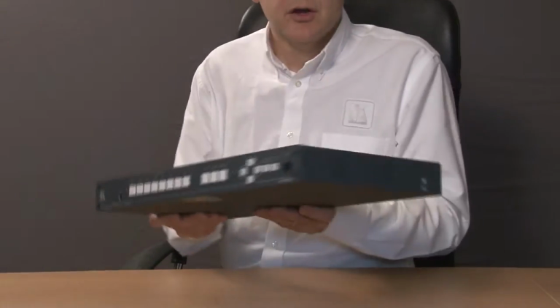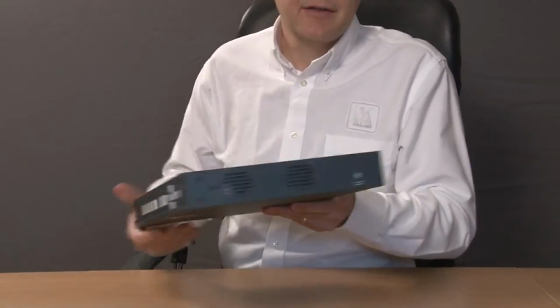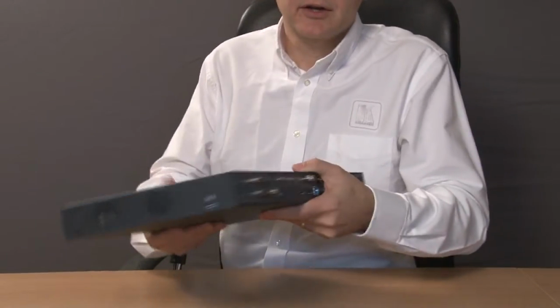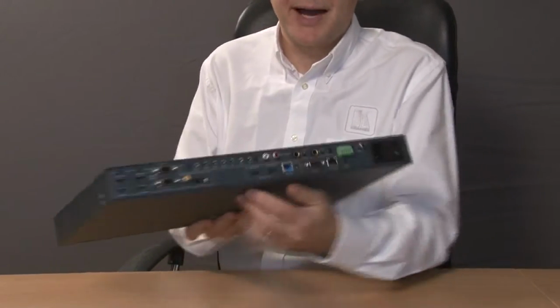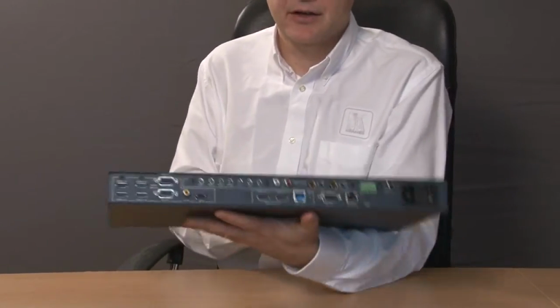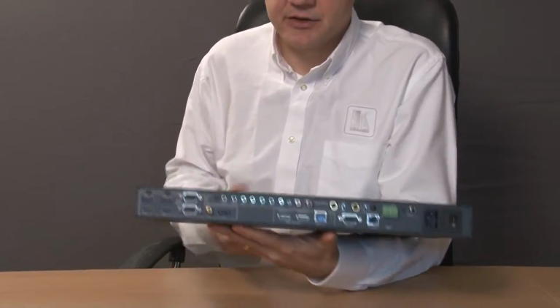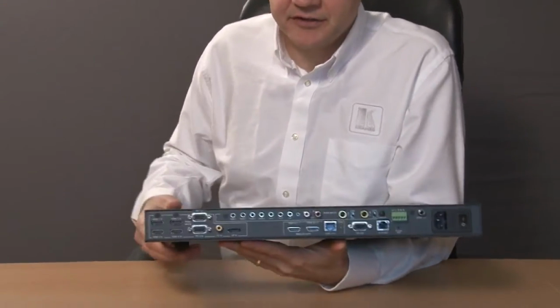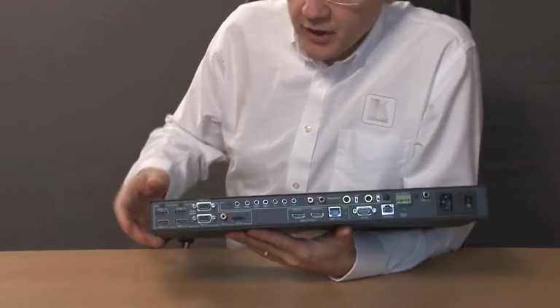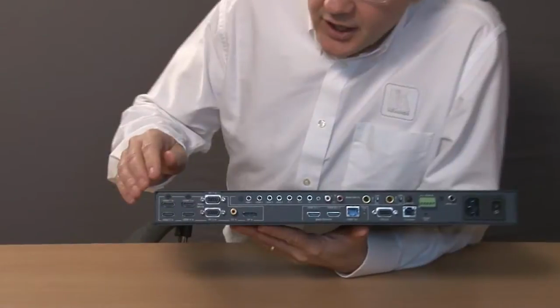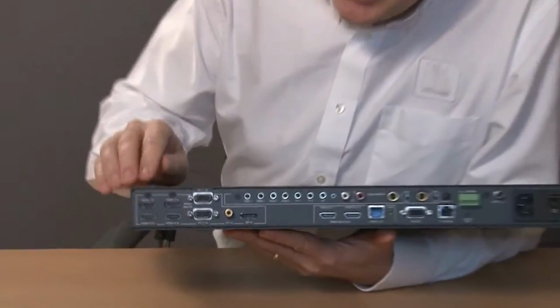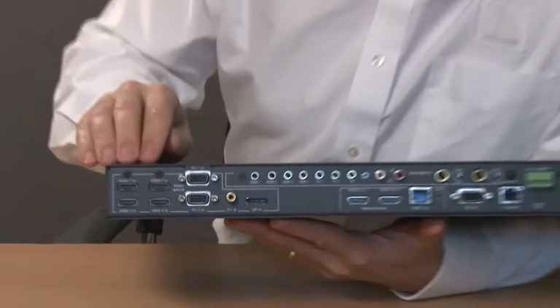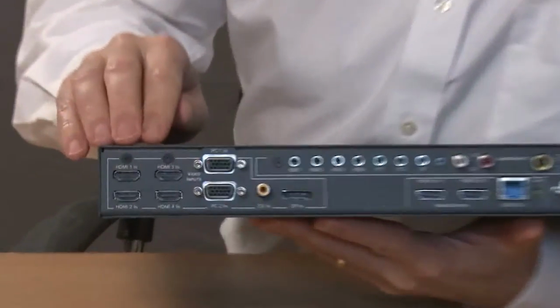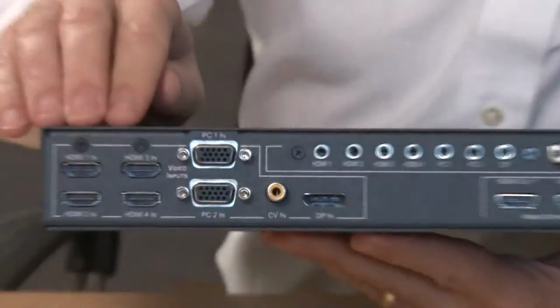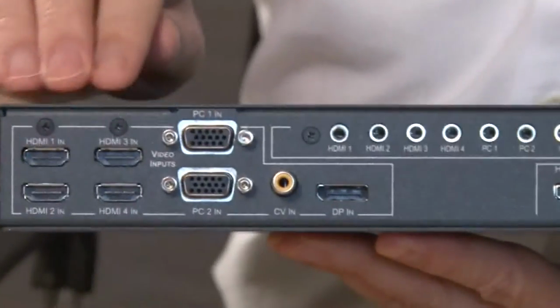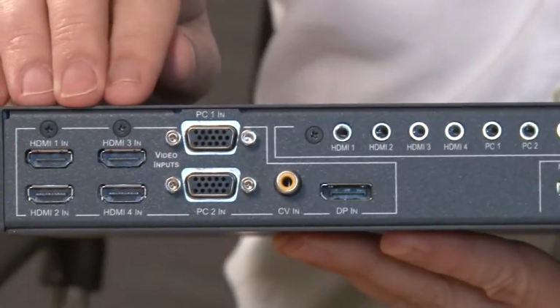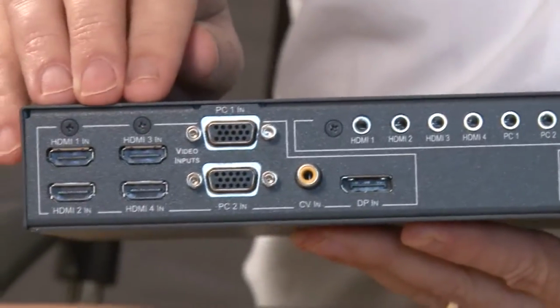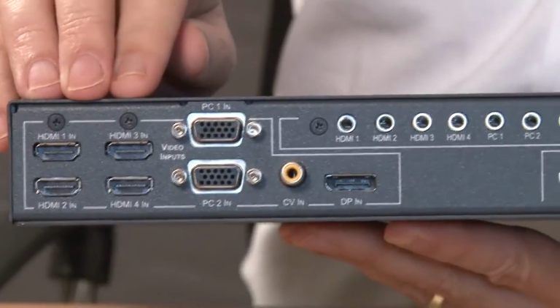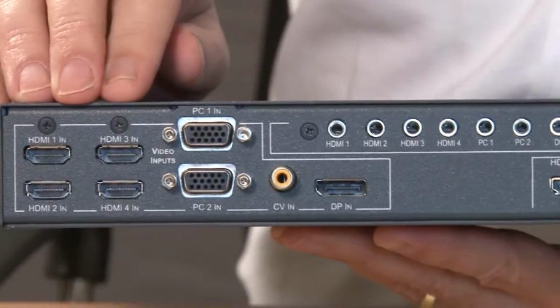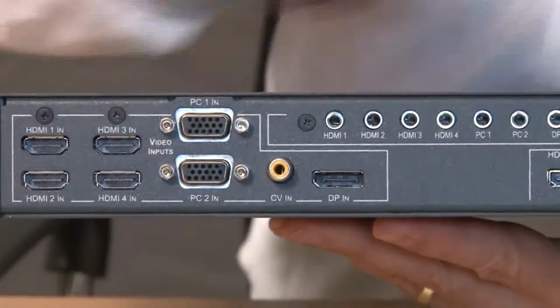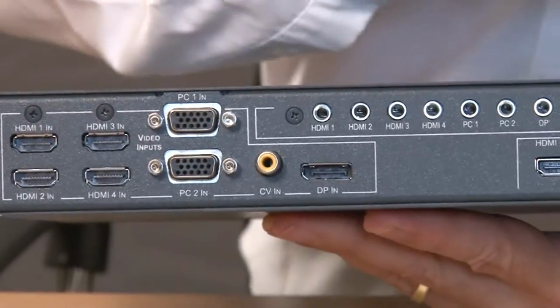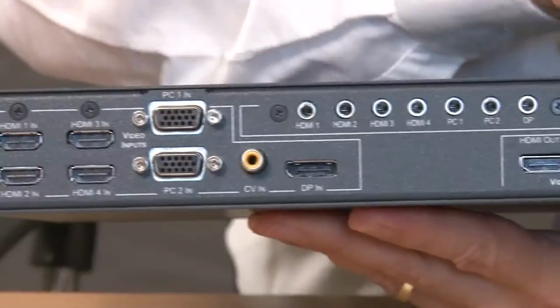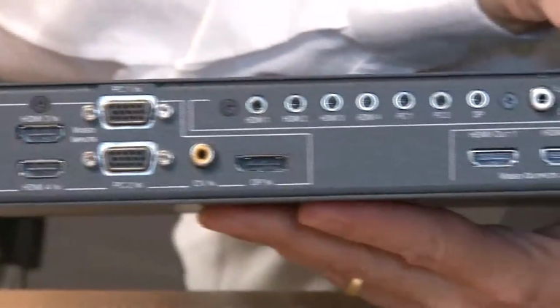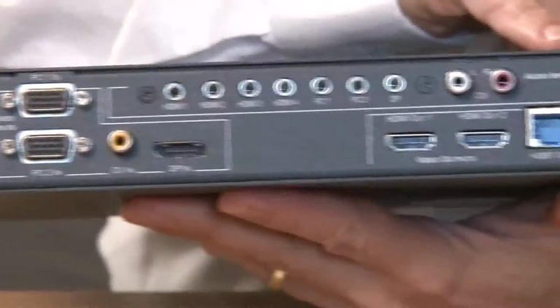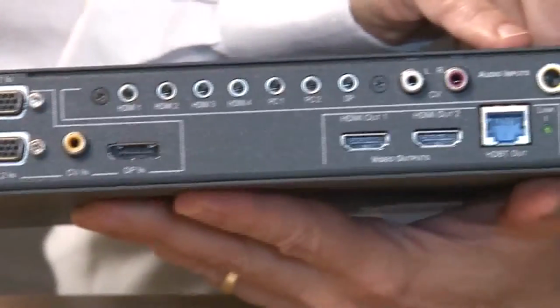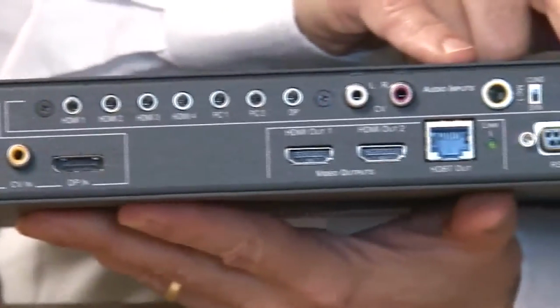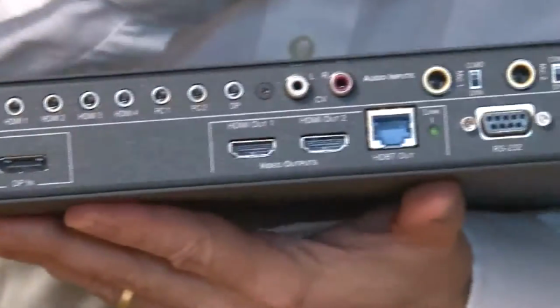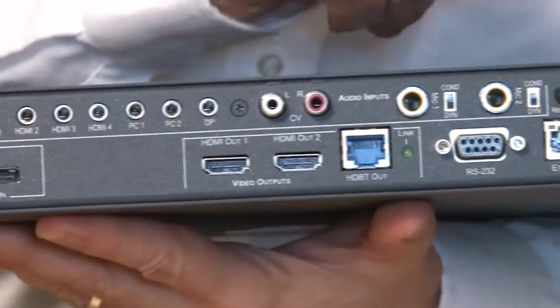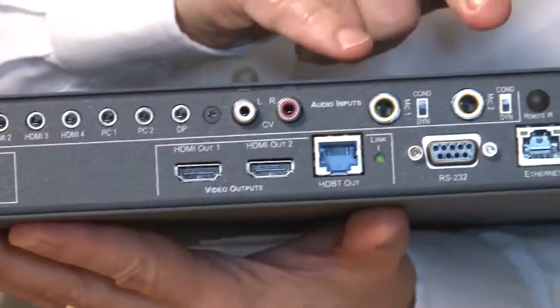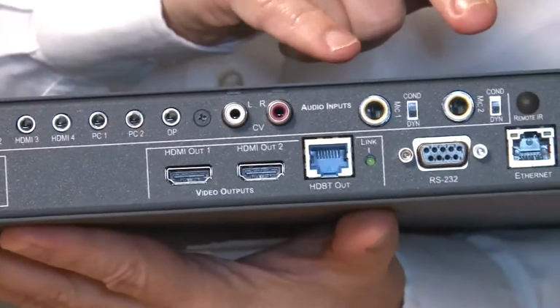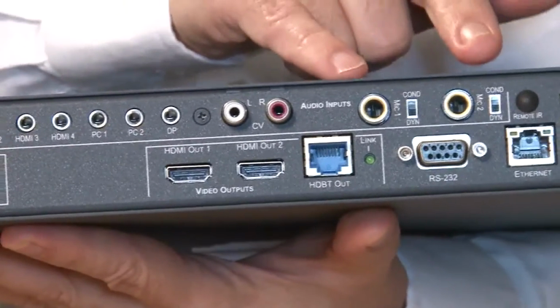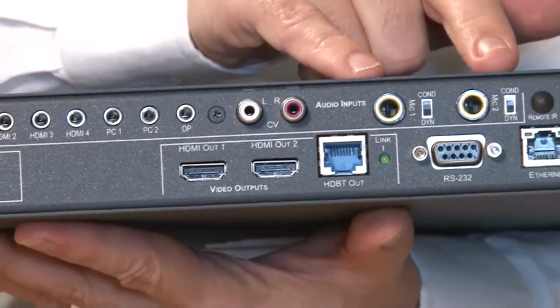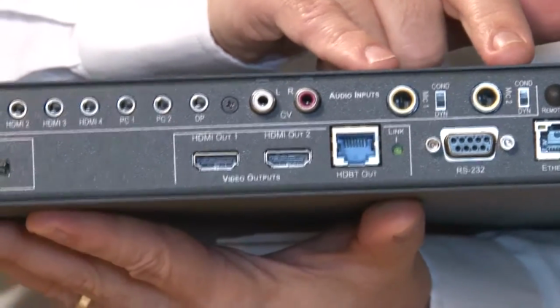We're going to have a quick look at the back of the unit first, and here we can see the four HDMI inputs. We've got two microphone inputs, which allows for talkover and ducking and mixing.